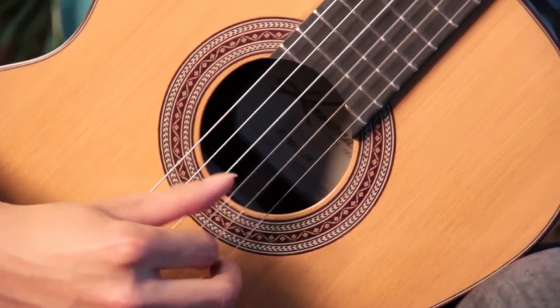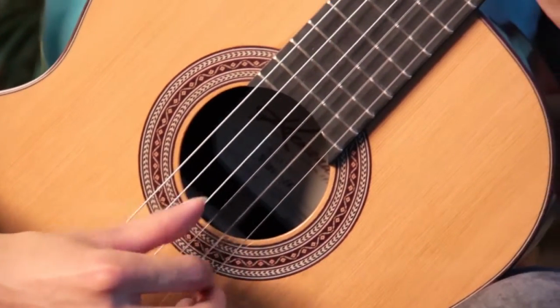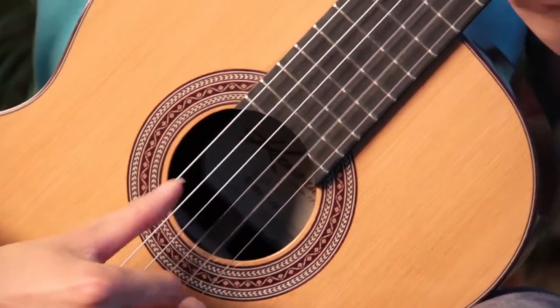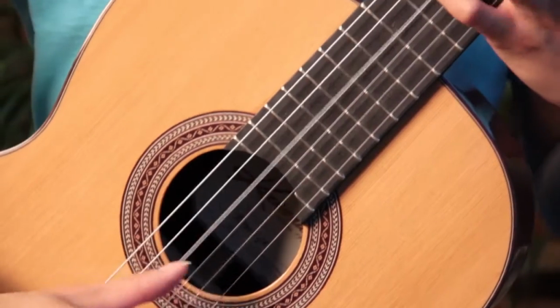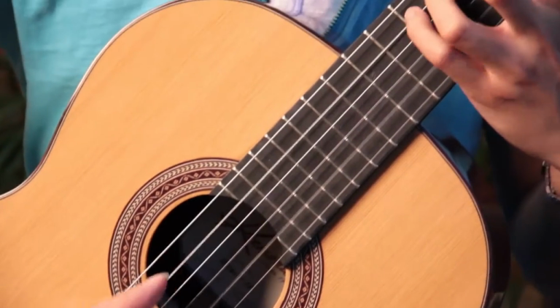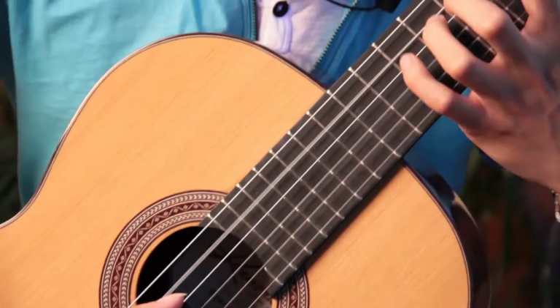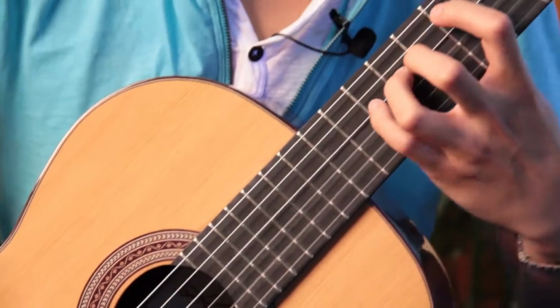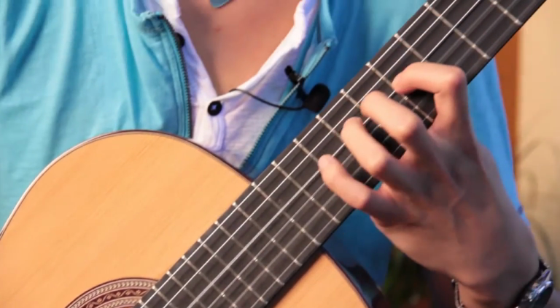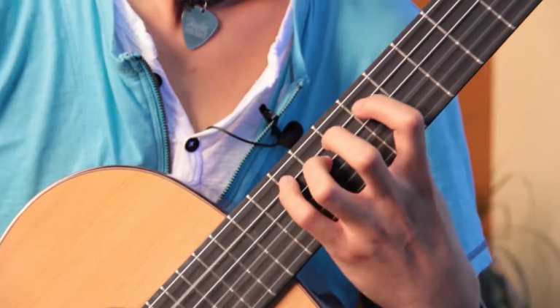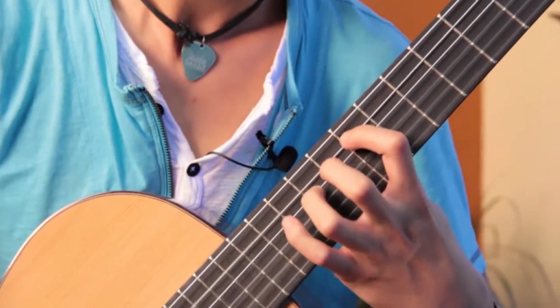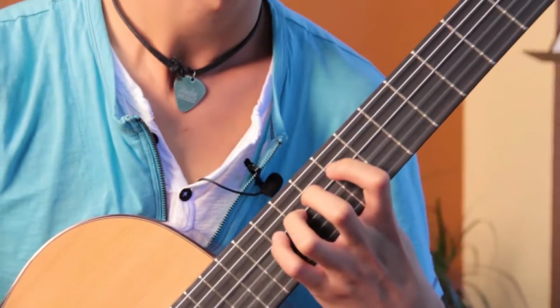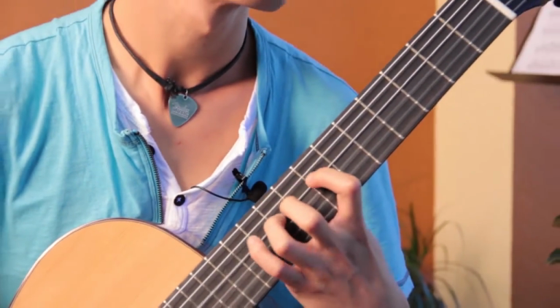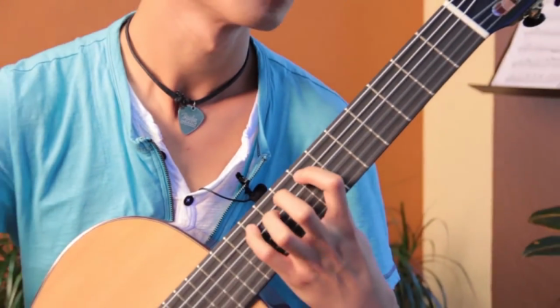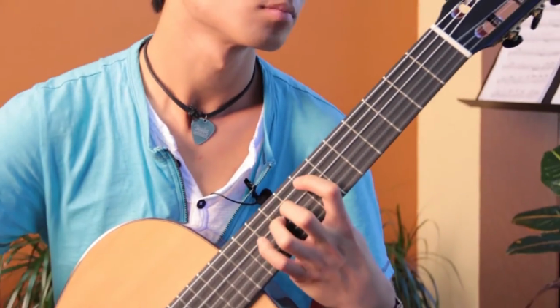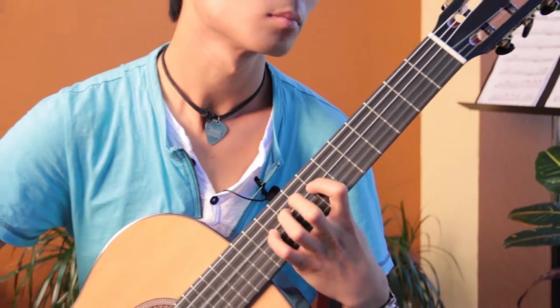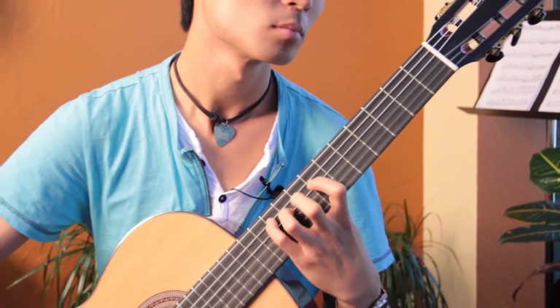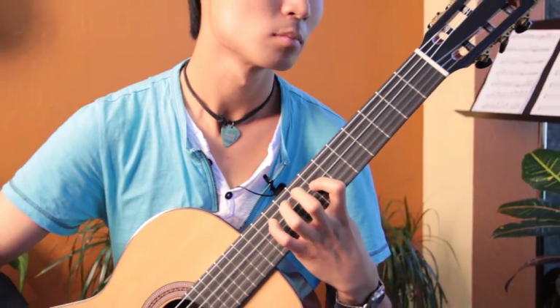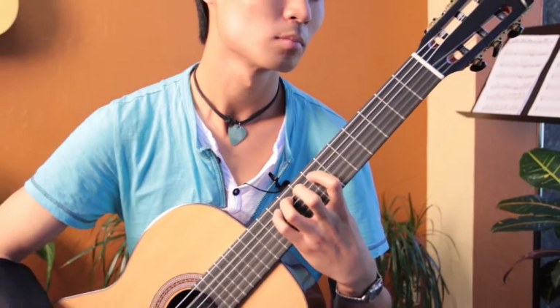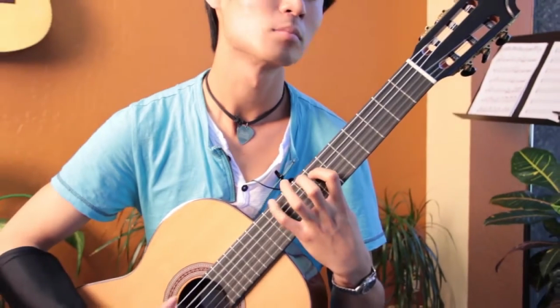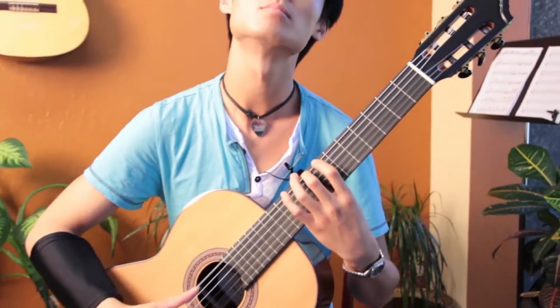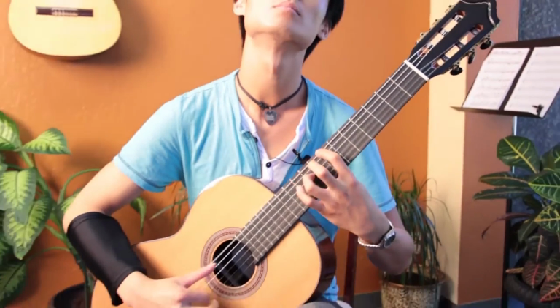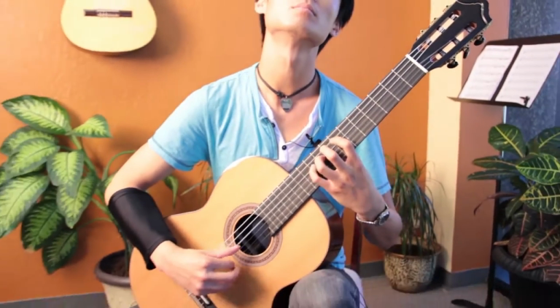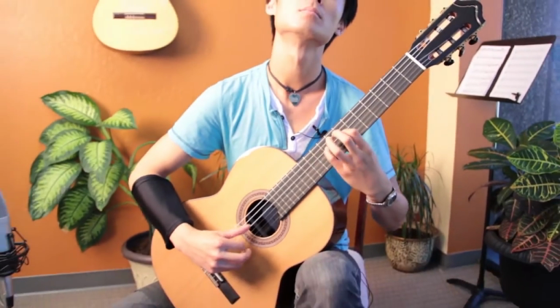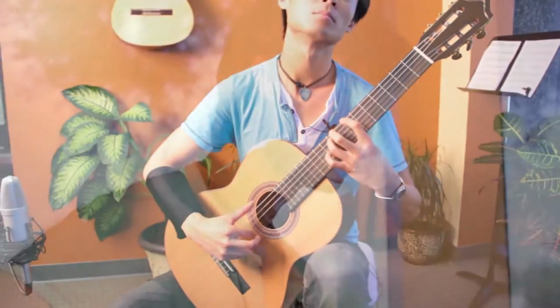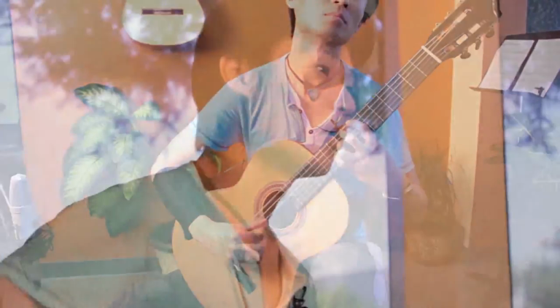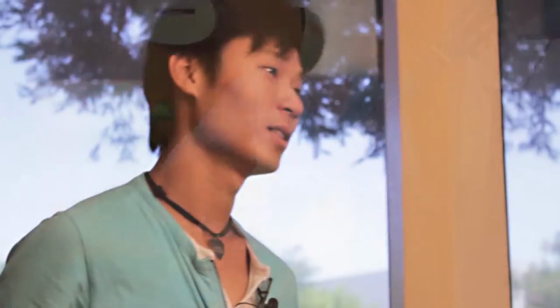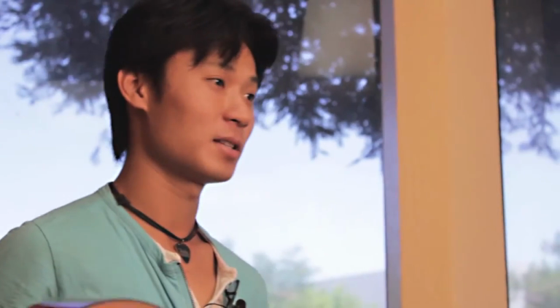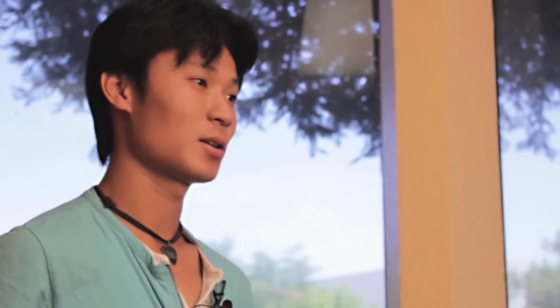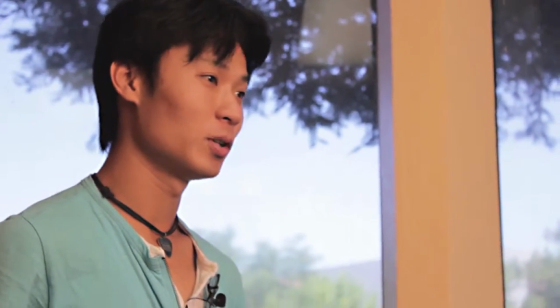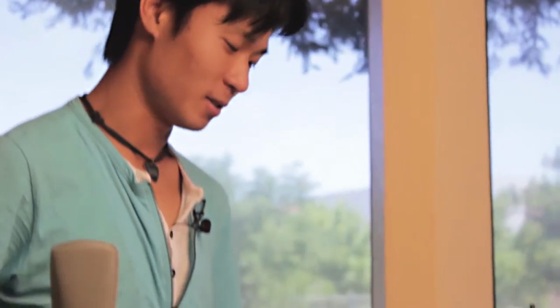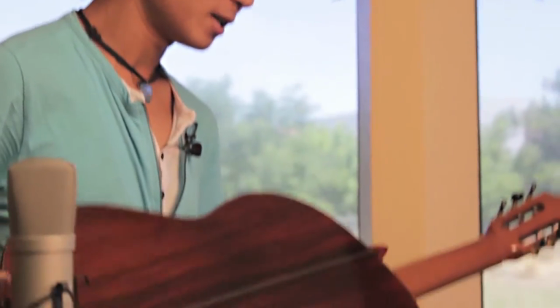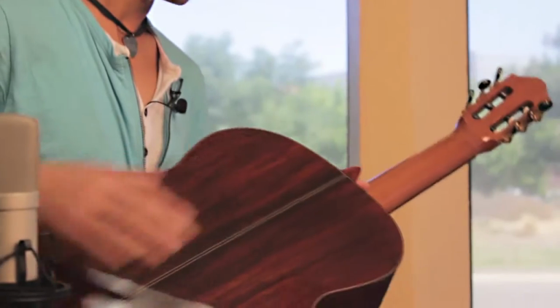For the bridge and fingerboard, Cremona uses dark, high-grade ebony pulled straight from their violin and cello stock. Oh, and I love this cool little heel cap.